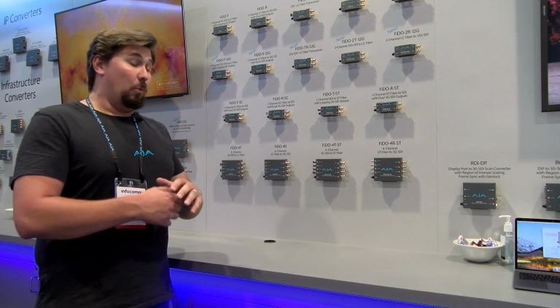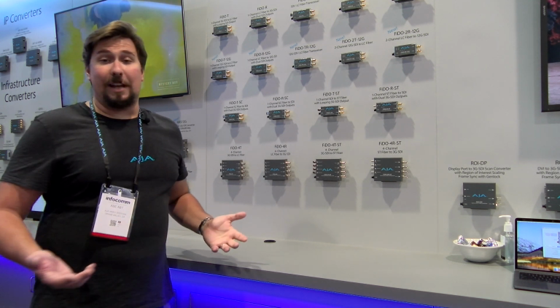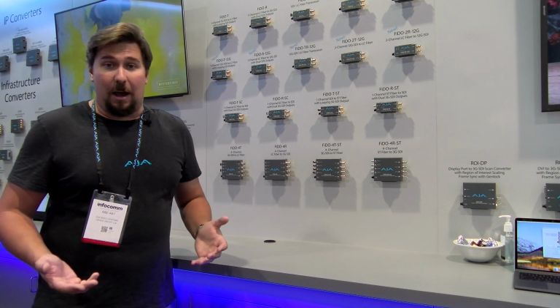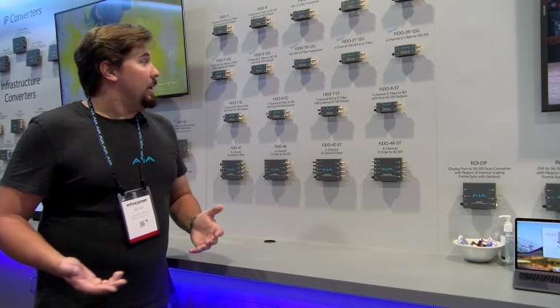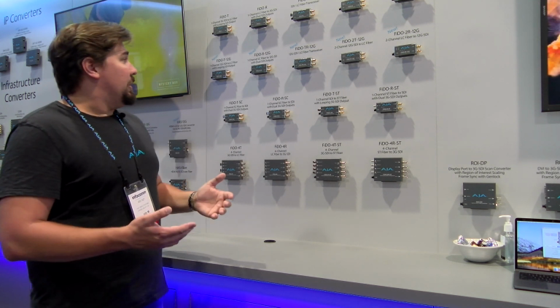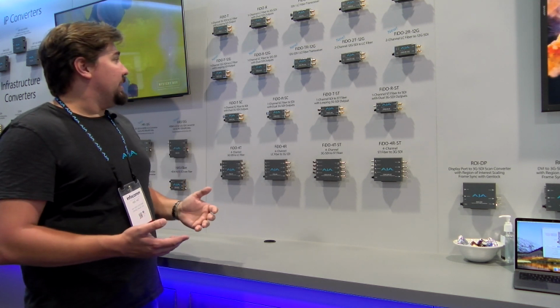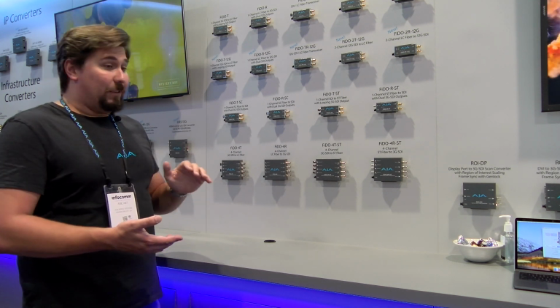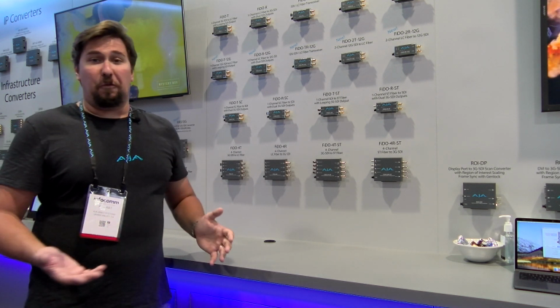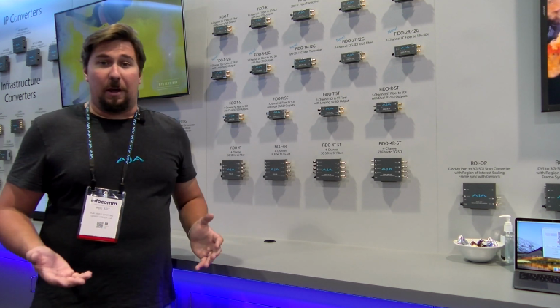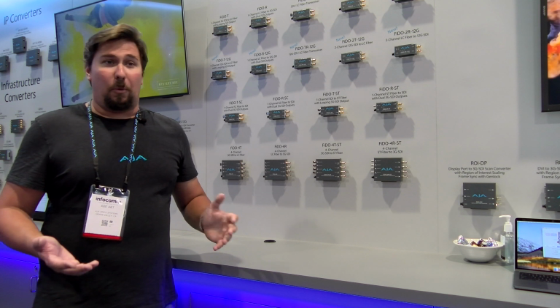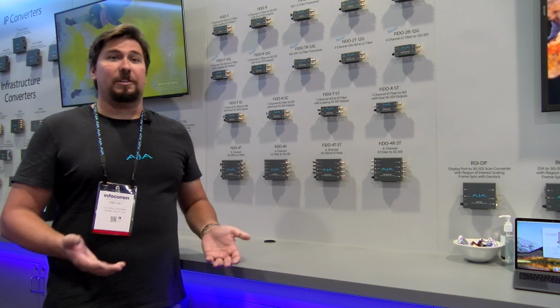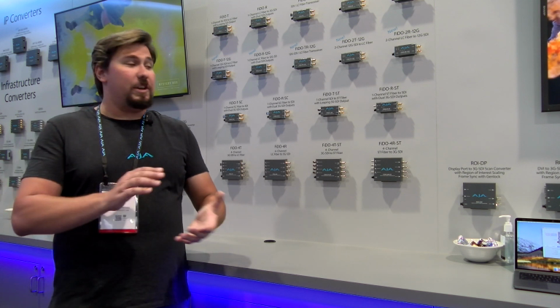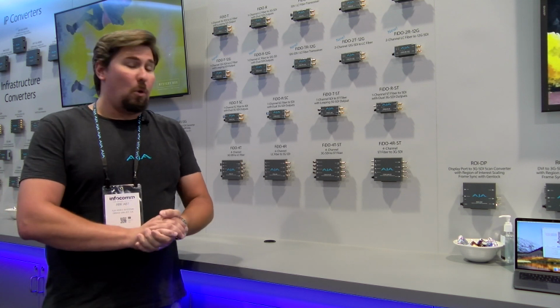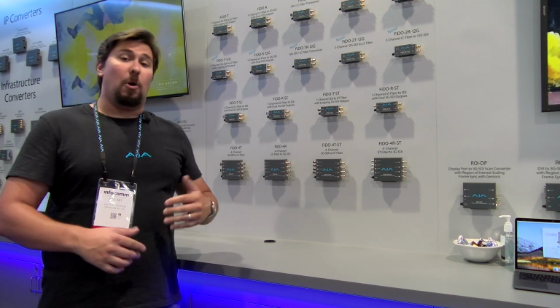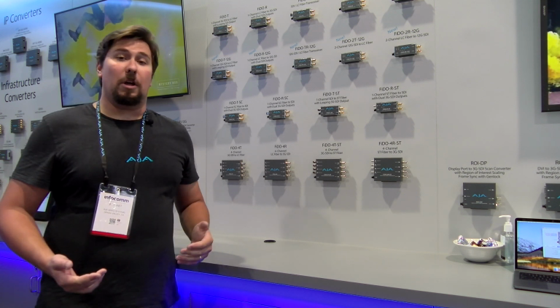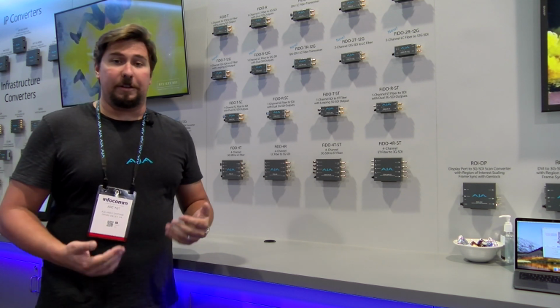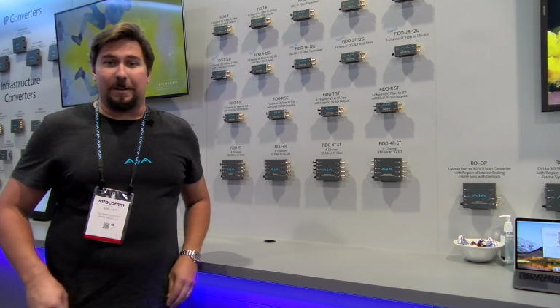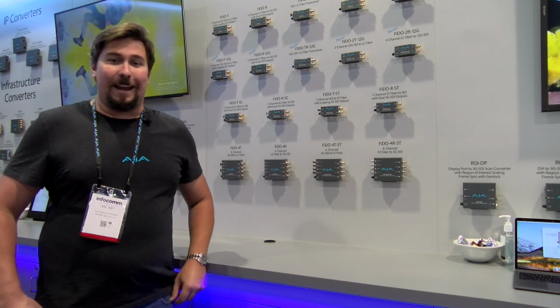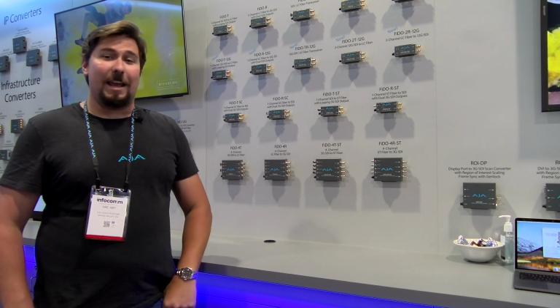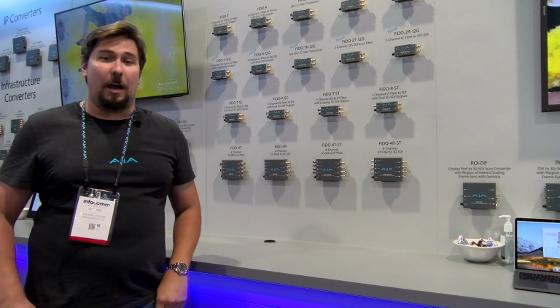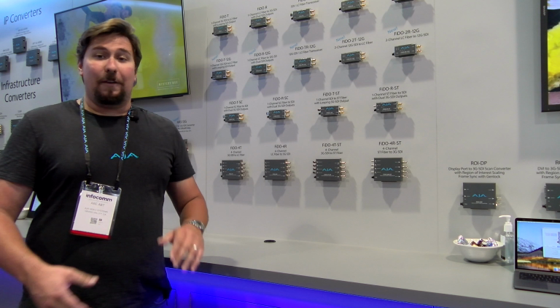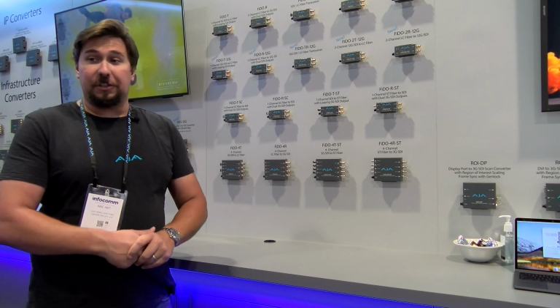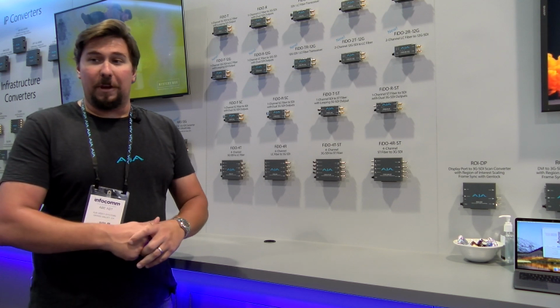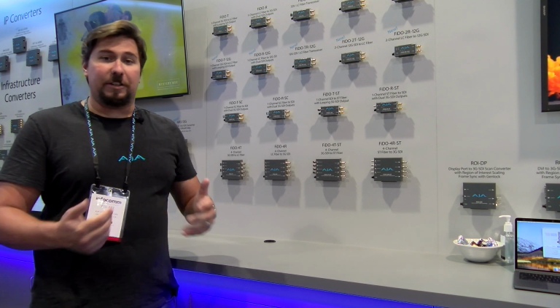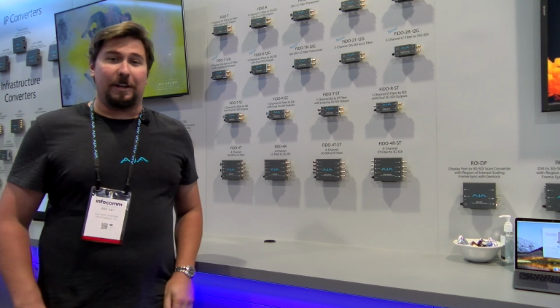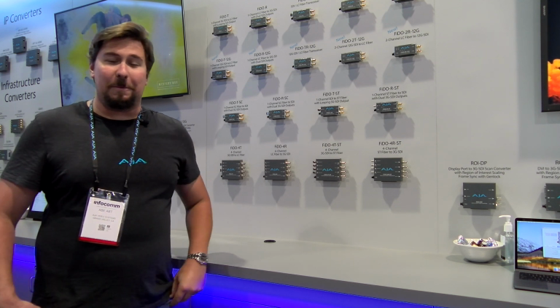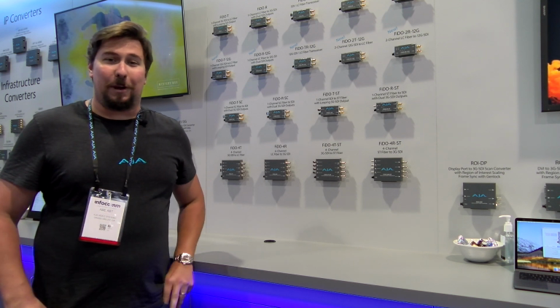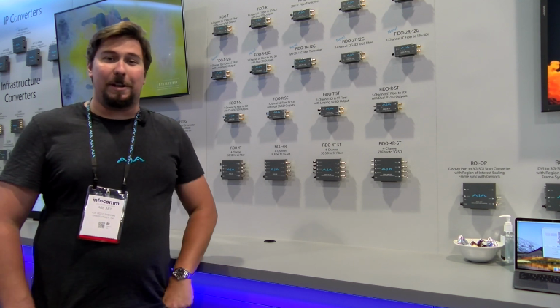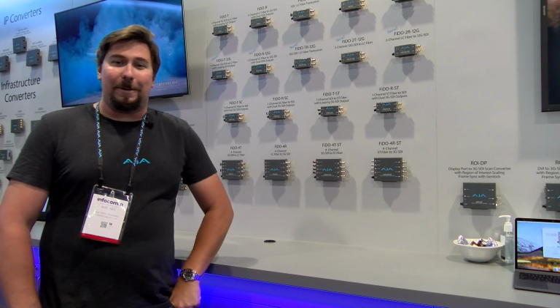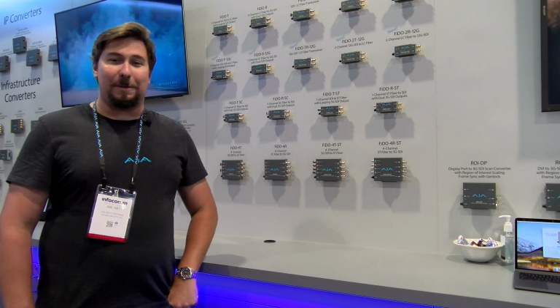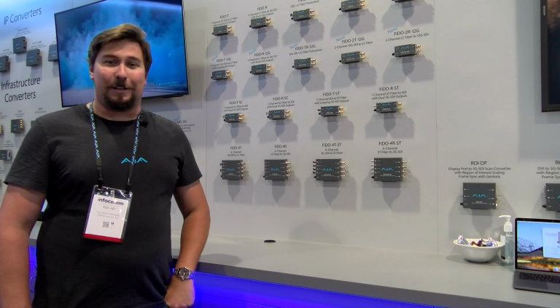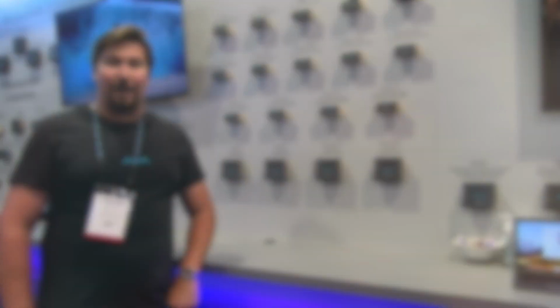We're really excited to be offering these products and we have lots of information on them on our website. If you need some more, go ahead and log on to www.aja.com. And for purchasing information, contact your friends at BZB Express, www.bzbexpress.com.